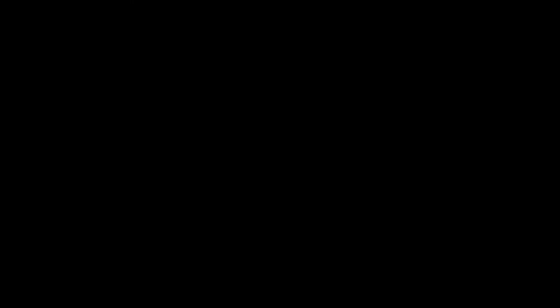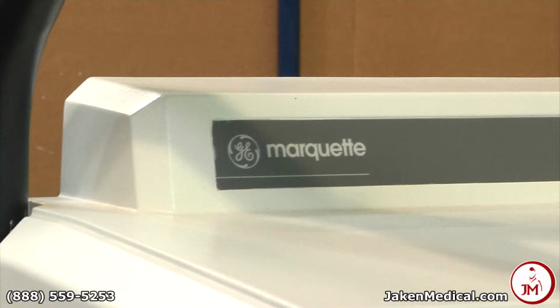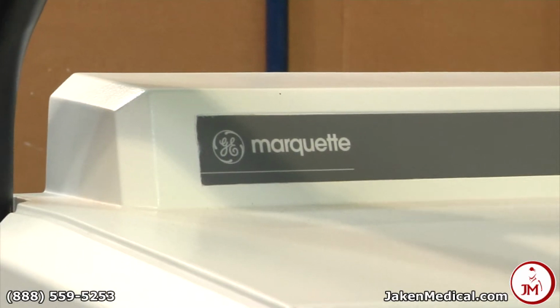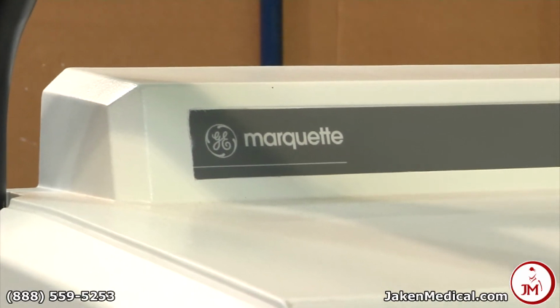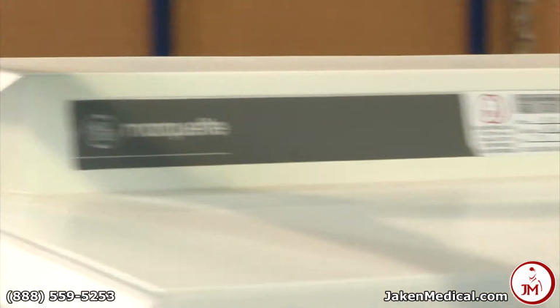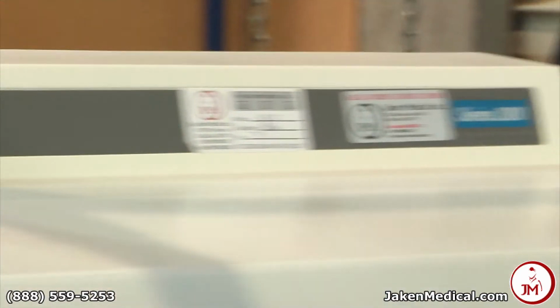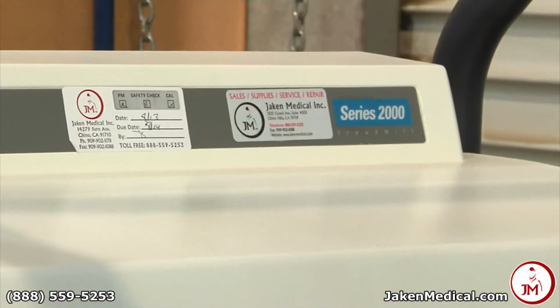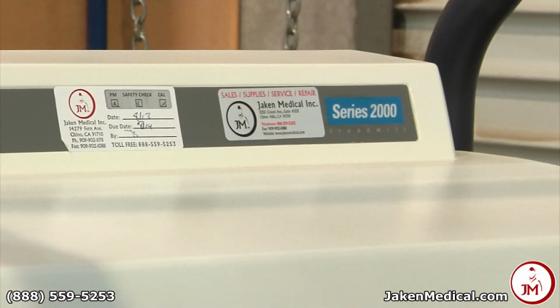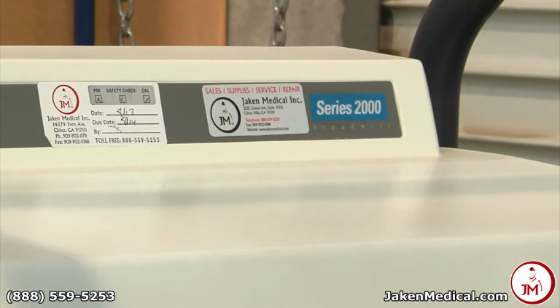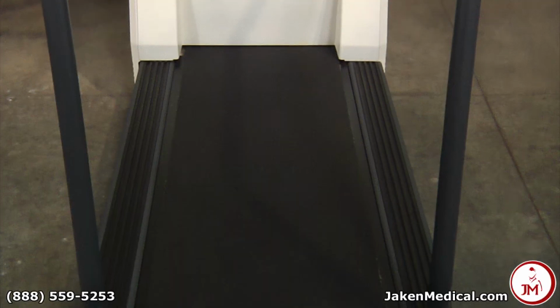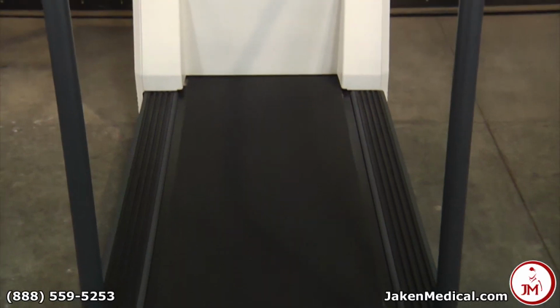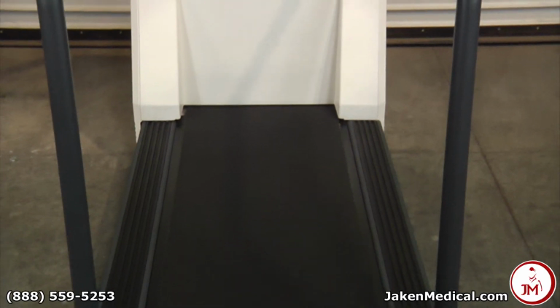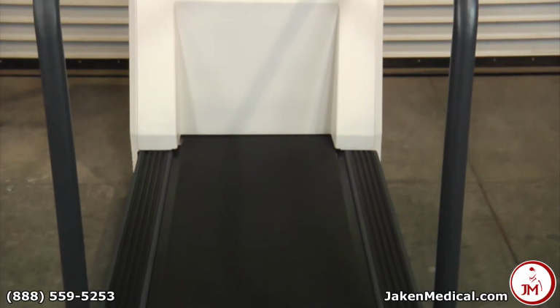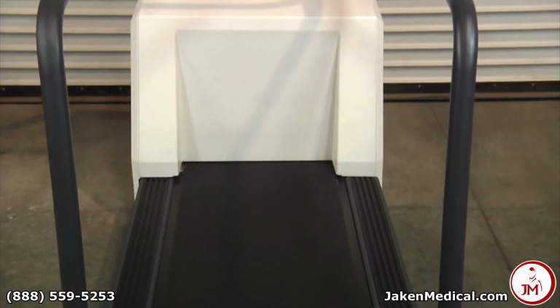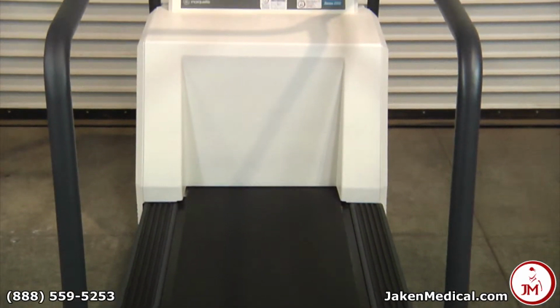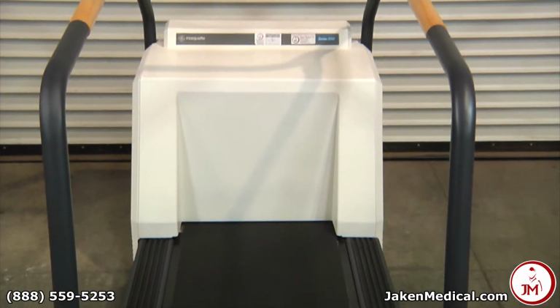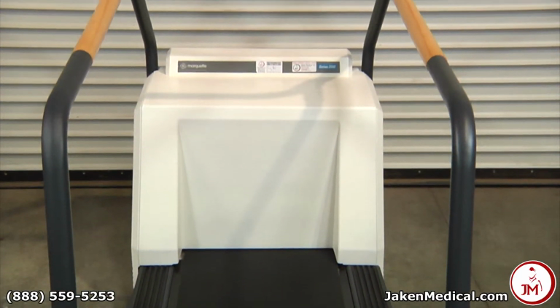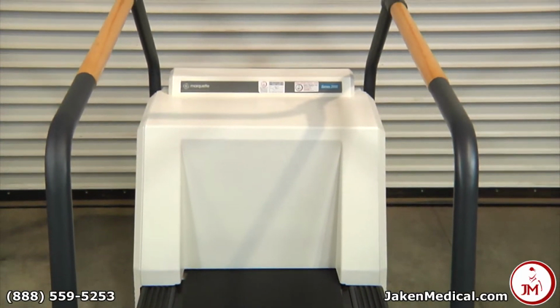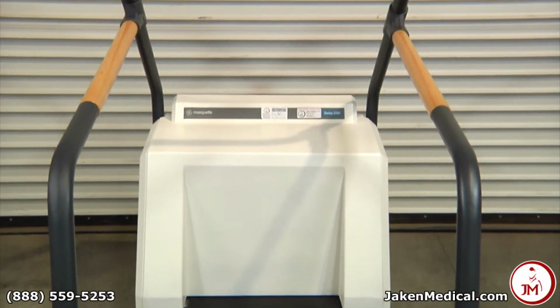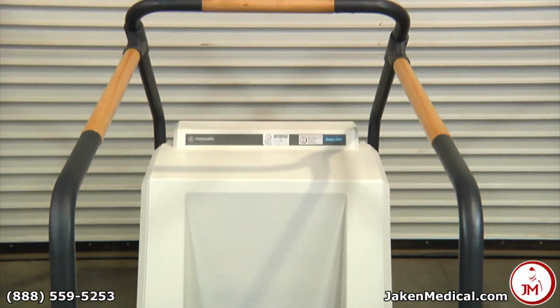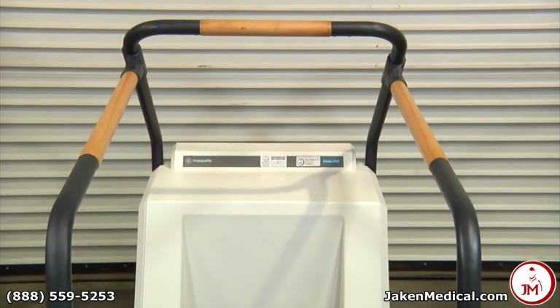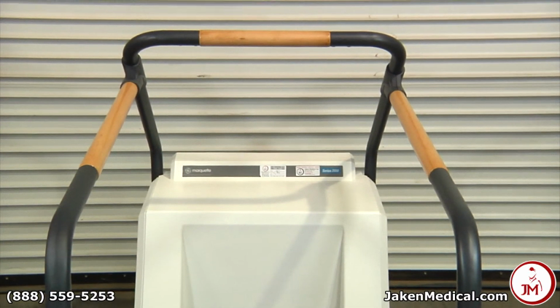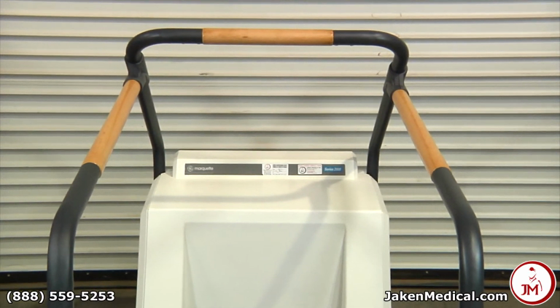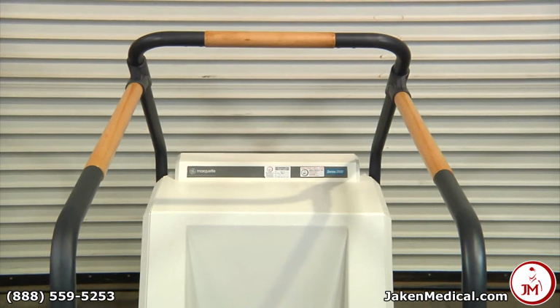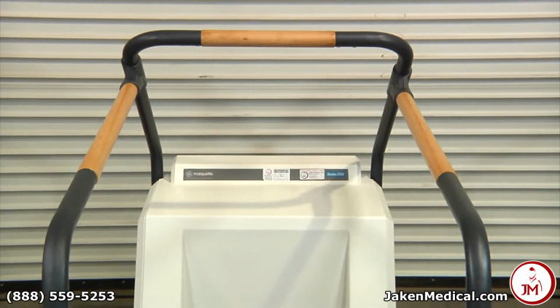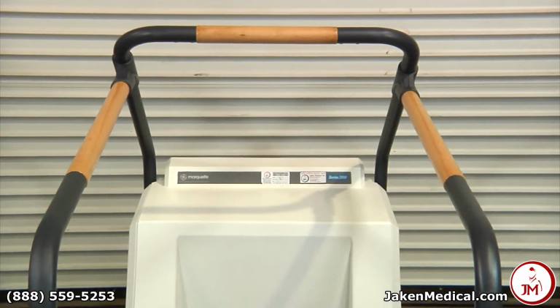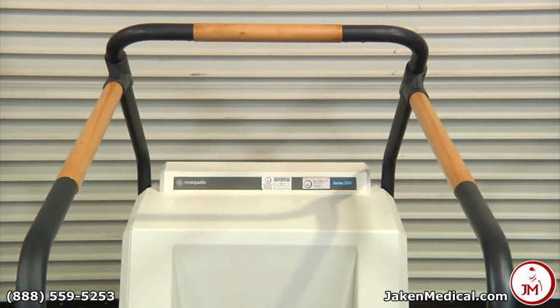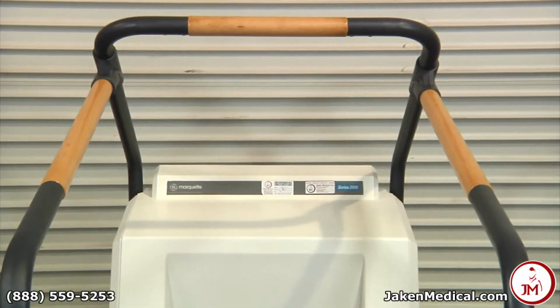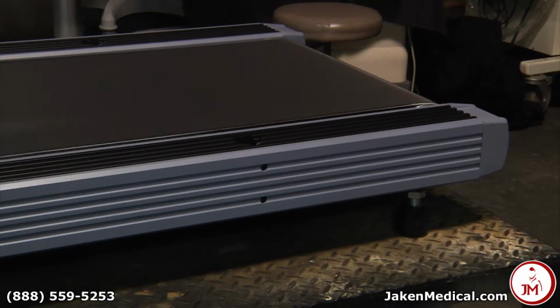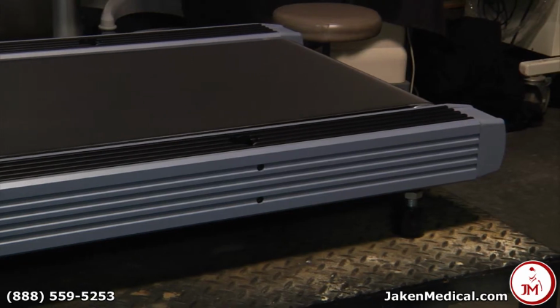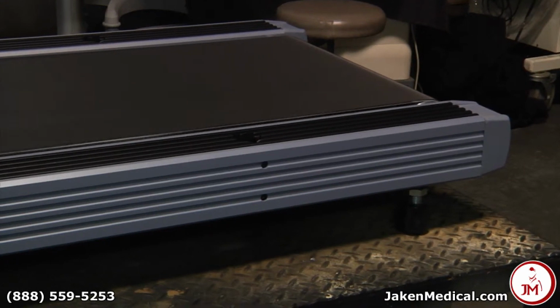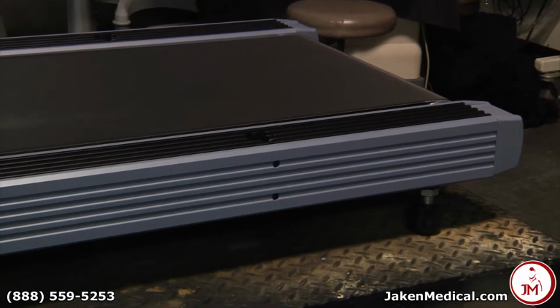Here at Jake and Medical we refurbish a variety of treadmills including GE, Quentin, Schiller, and Welch Allen. Prior to shipping we perform preventative maintenance and verify that each unit is calibrated, cycled, and tested extensively.